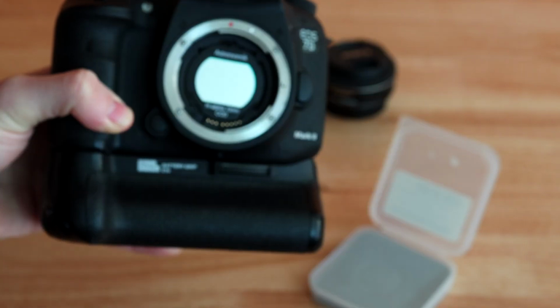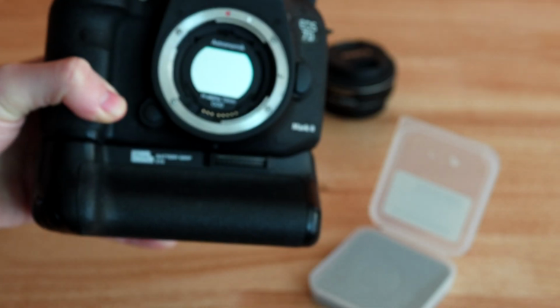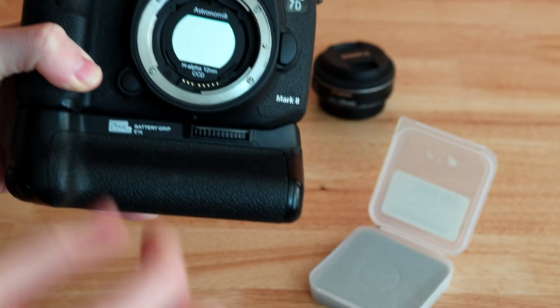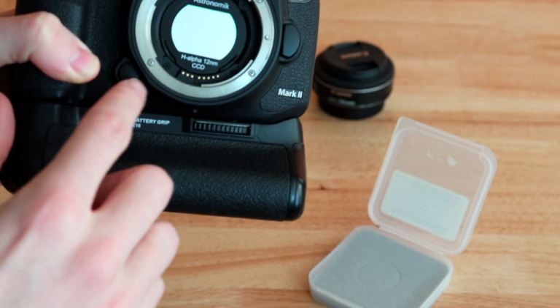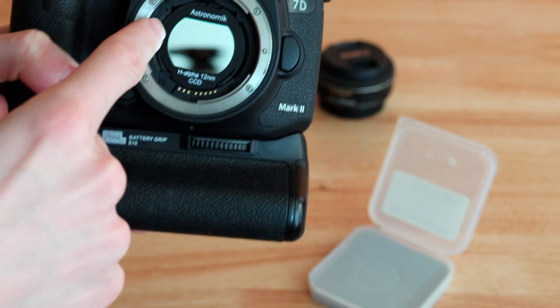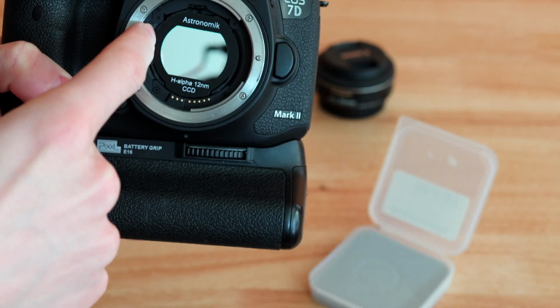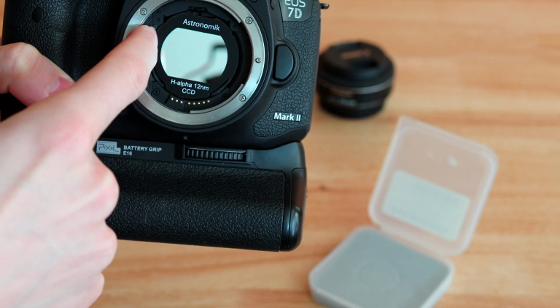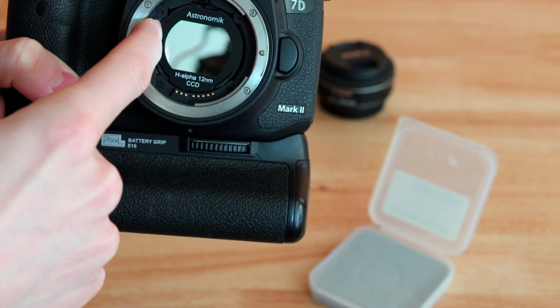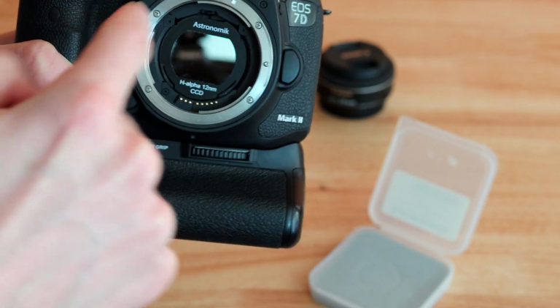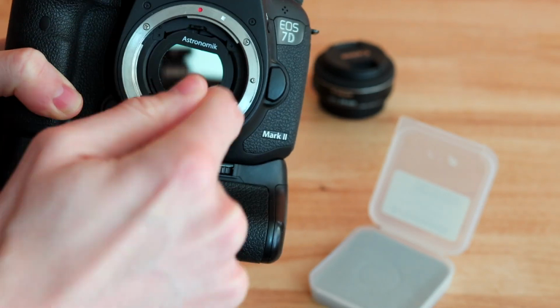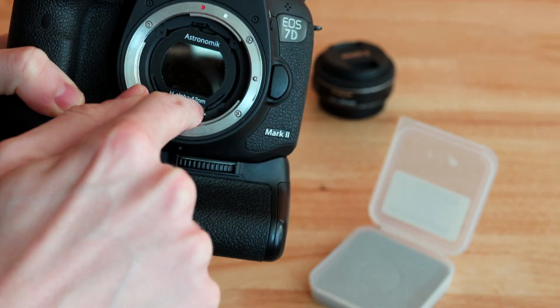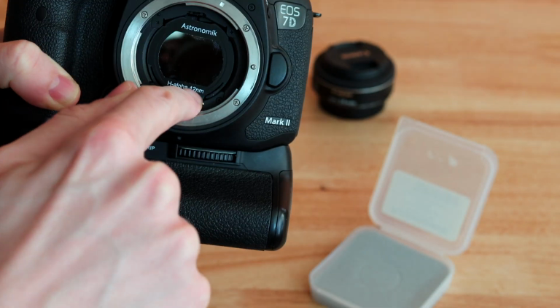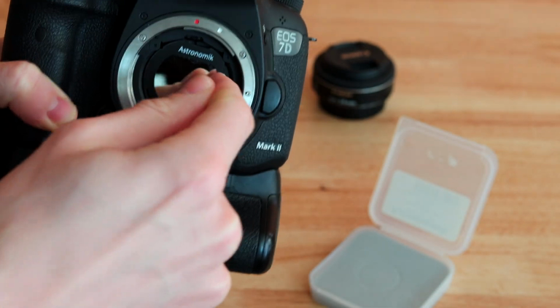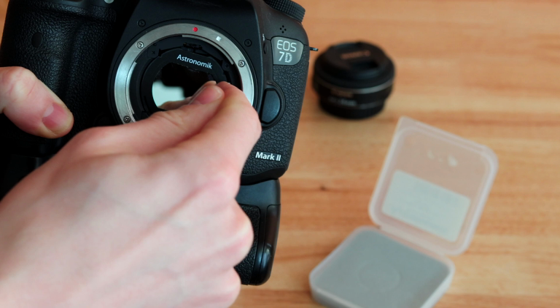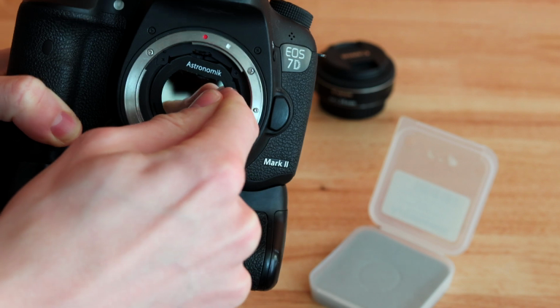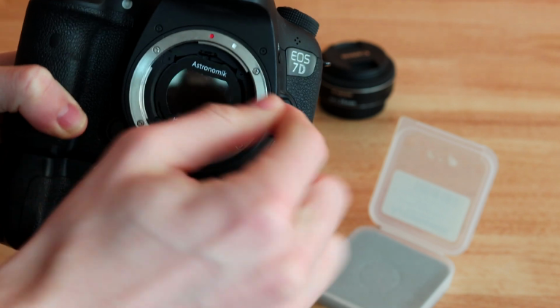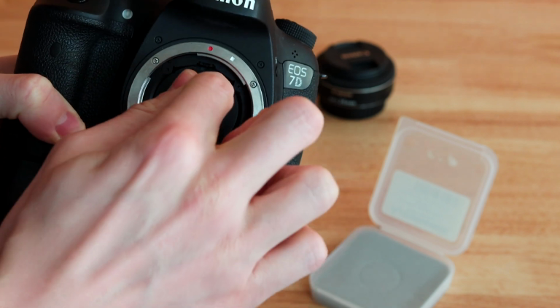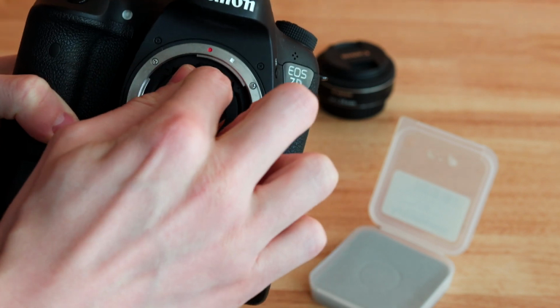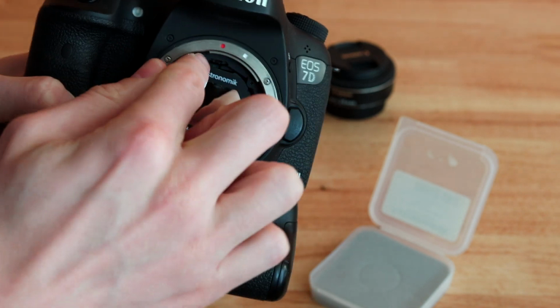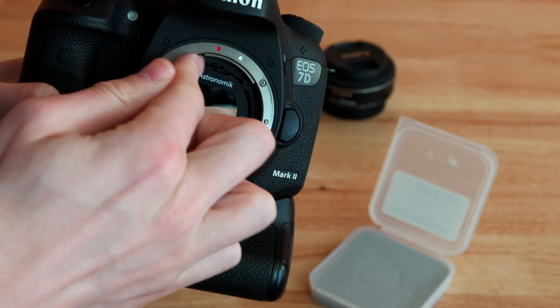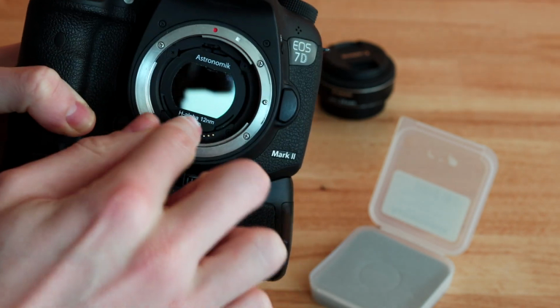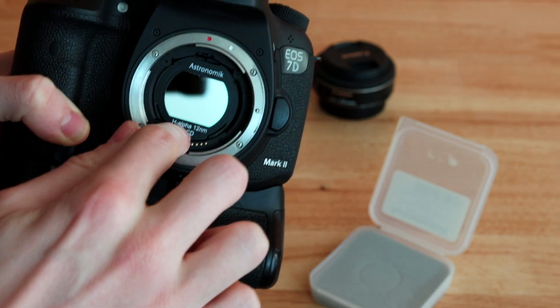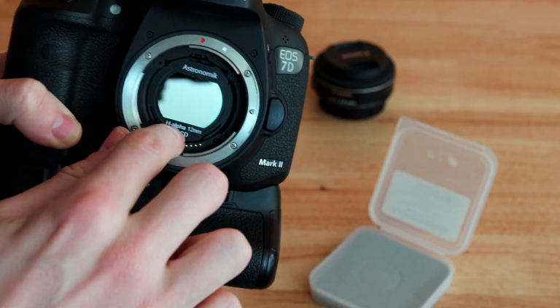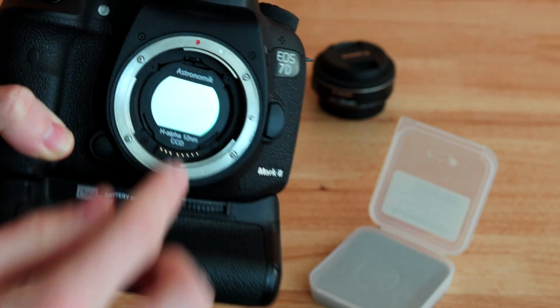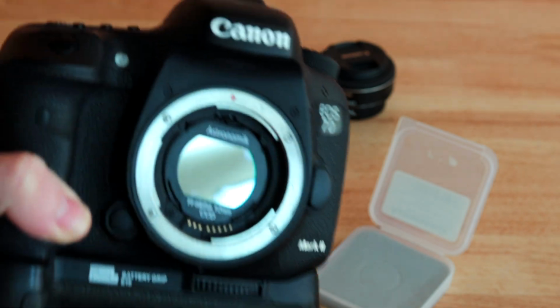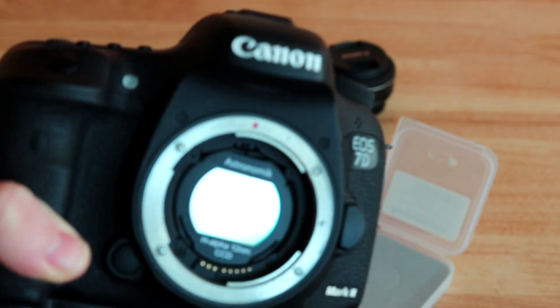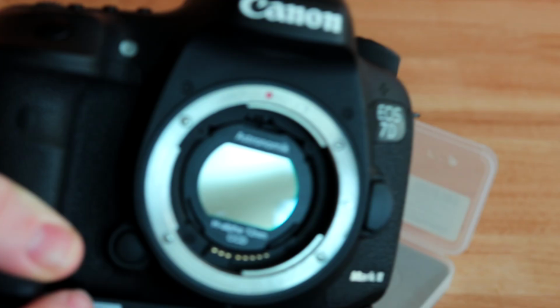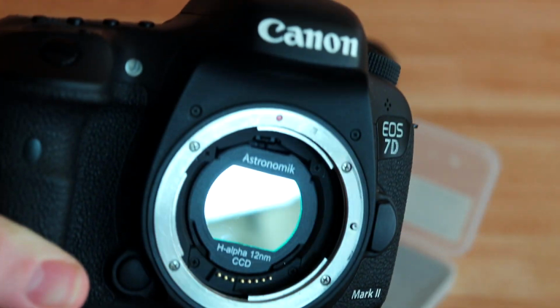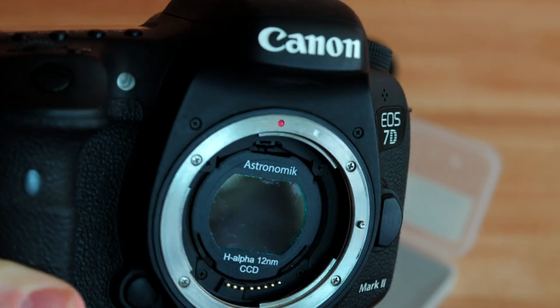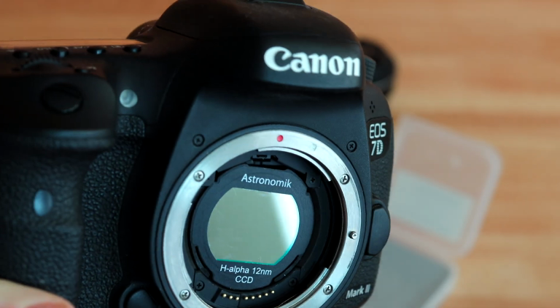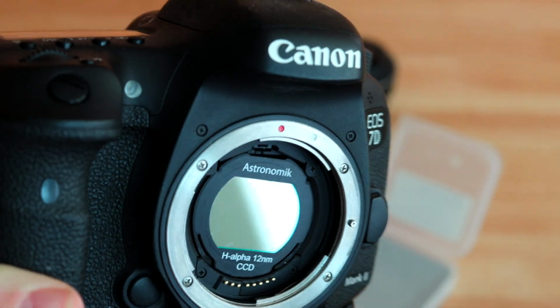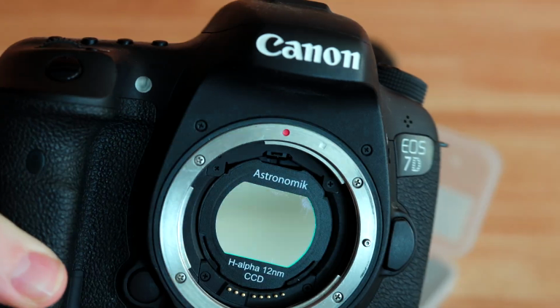But if not, you can put your thumb on the bottom and then push the top. It's very simple. Then make sure everywhere is flat — push on each side to make sure it's all flat. And there you have it — you have the filter inside.